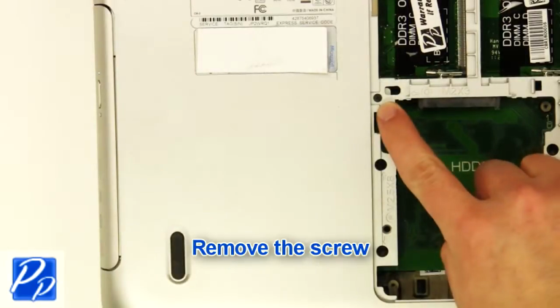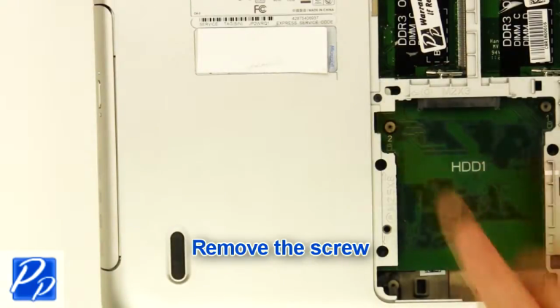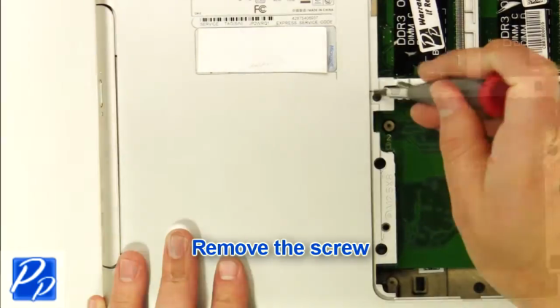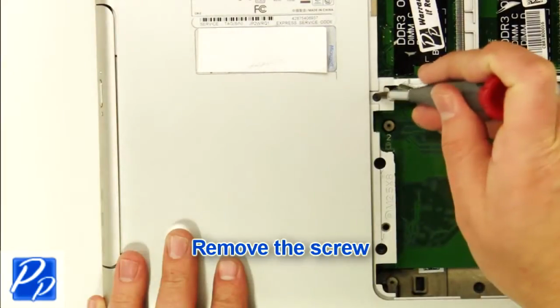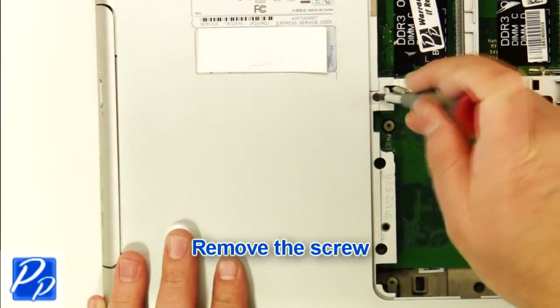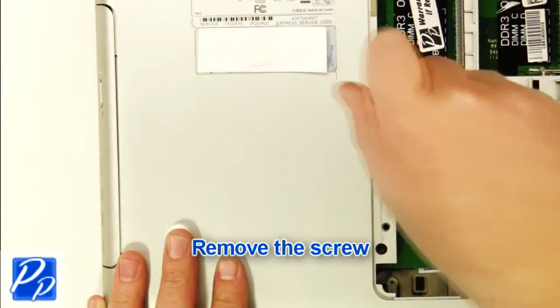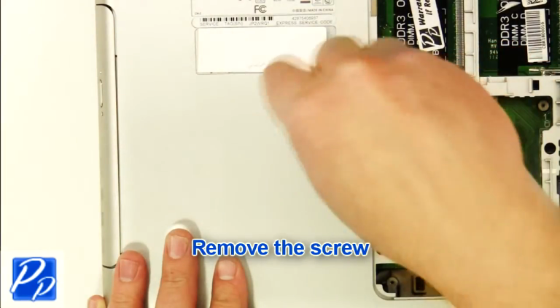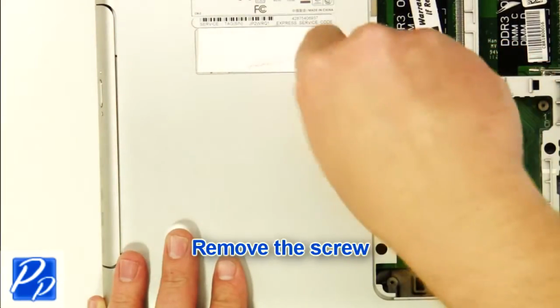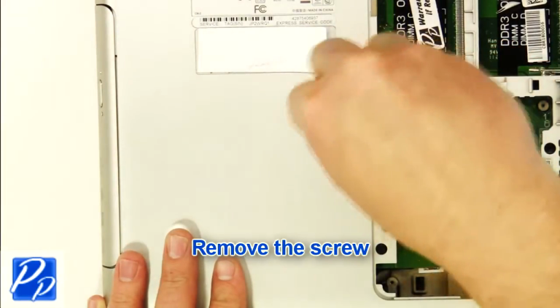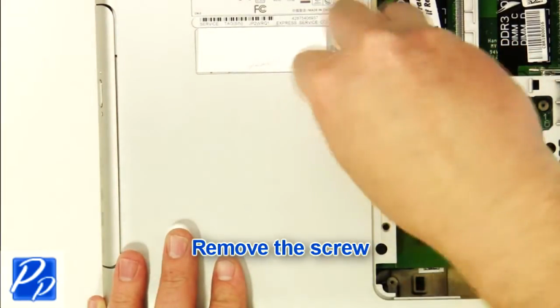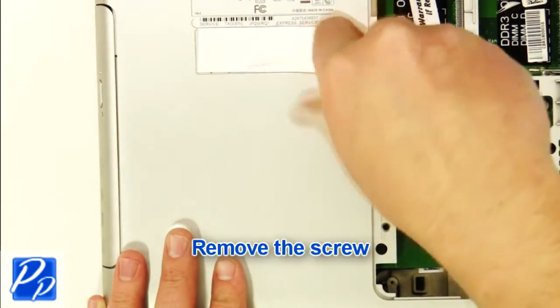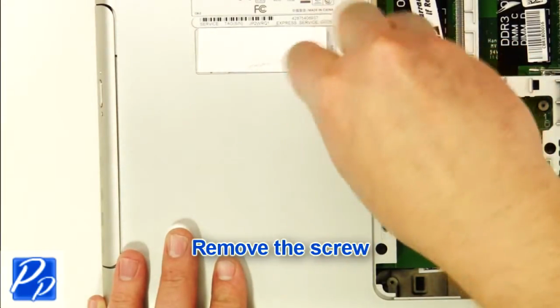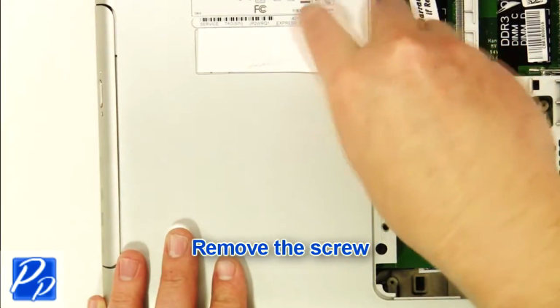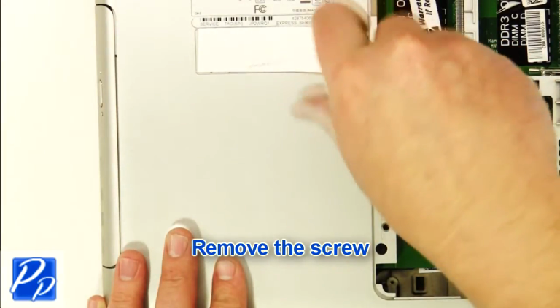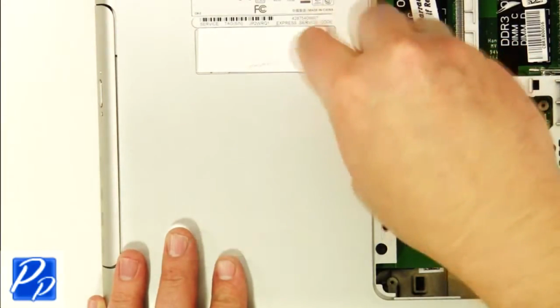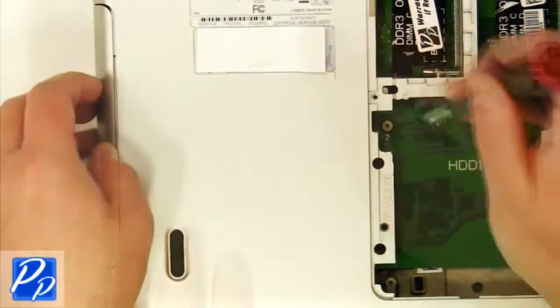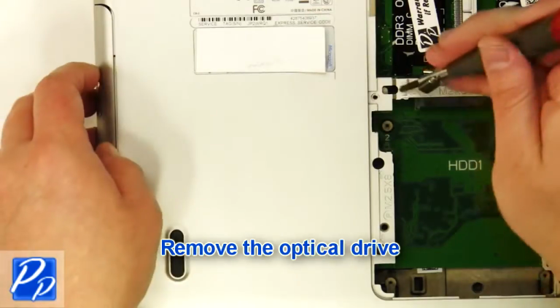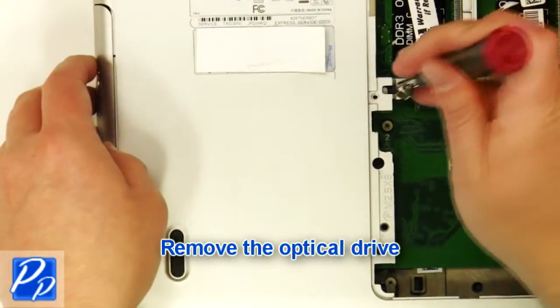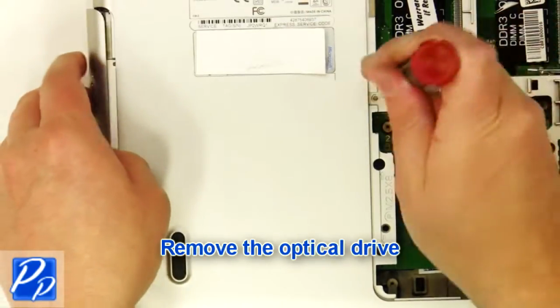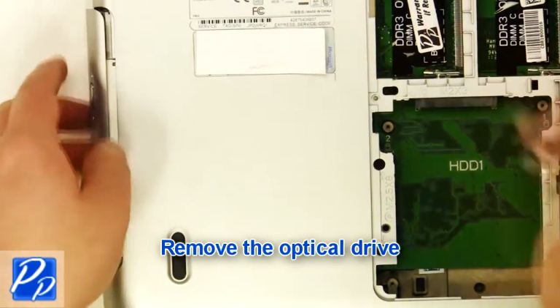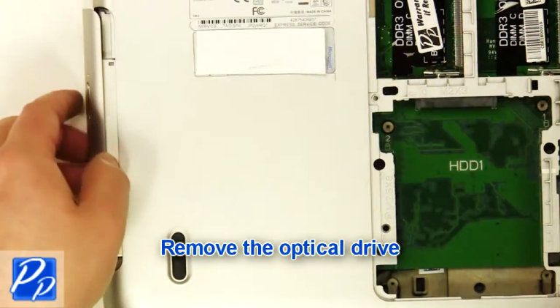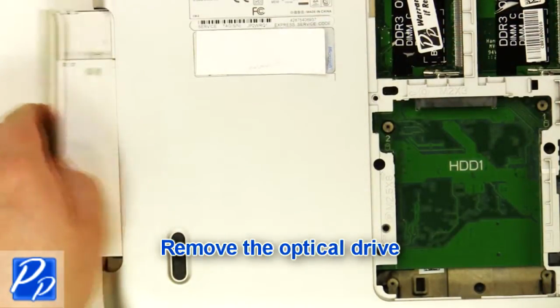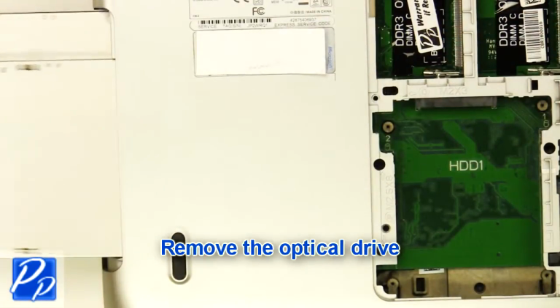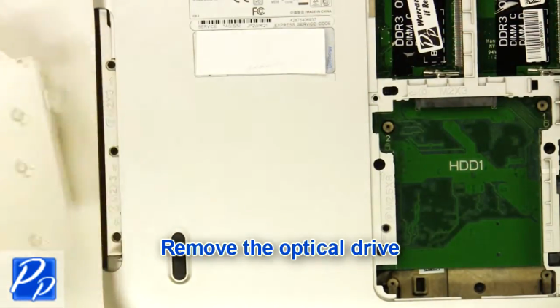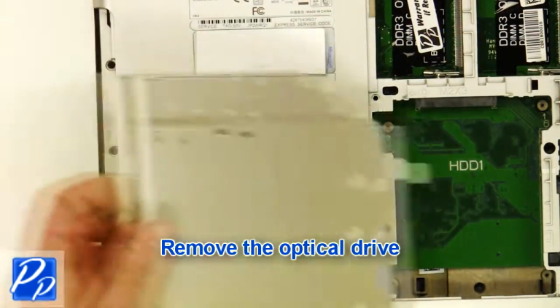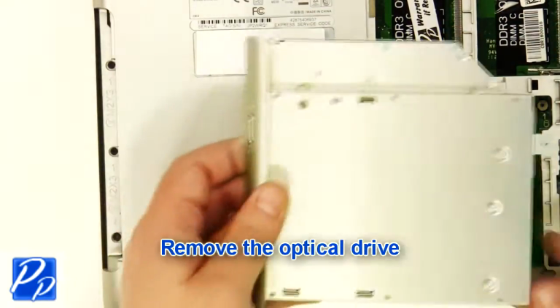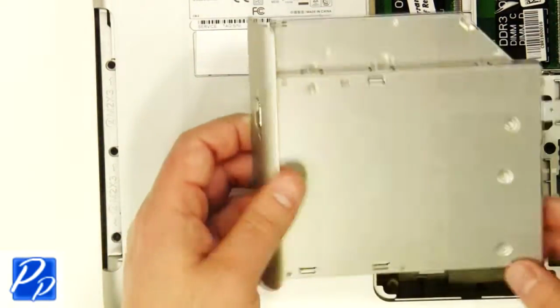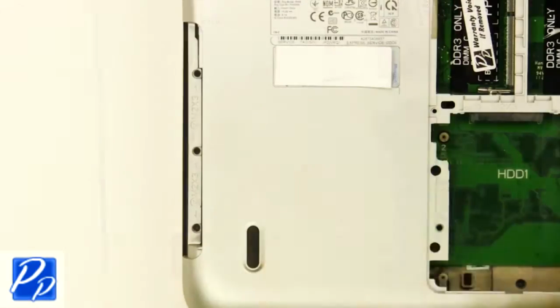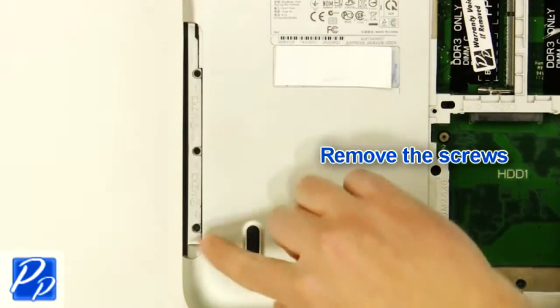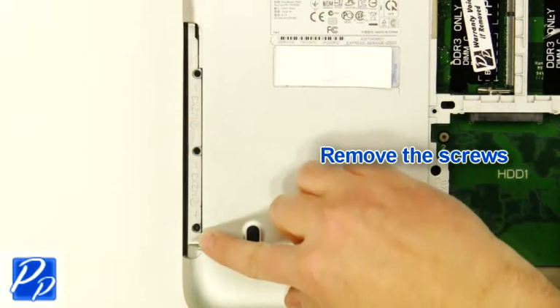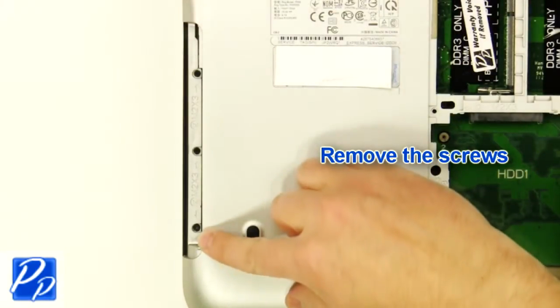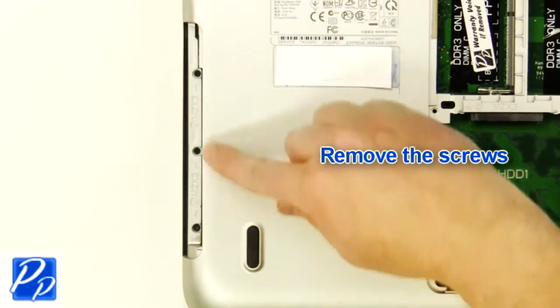Remove the screw. Remove the optical drive. Remove the screws.